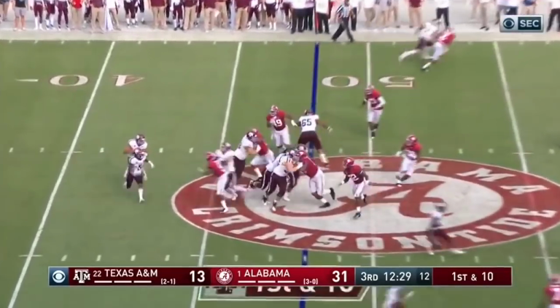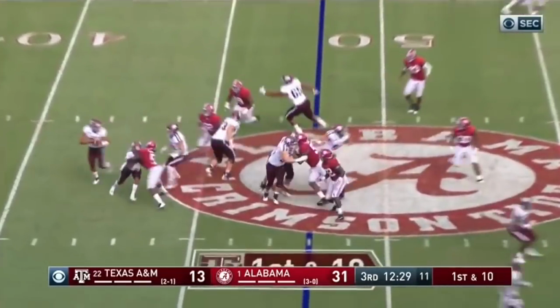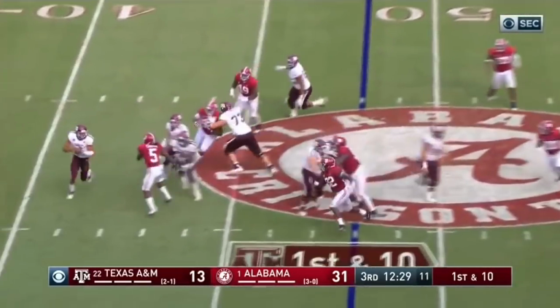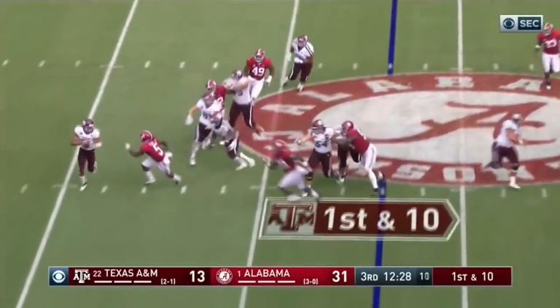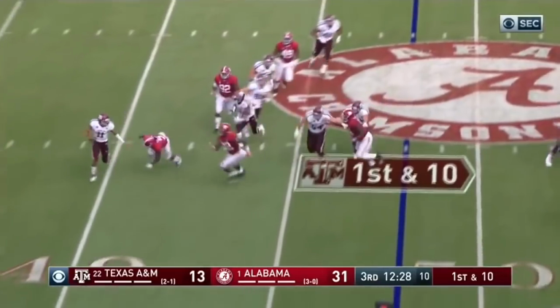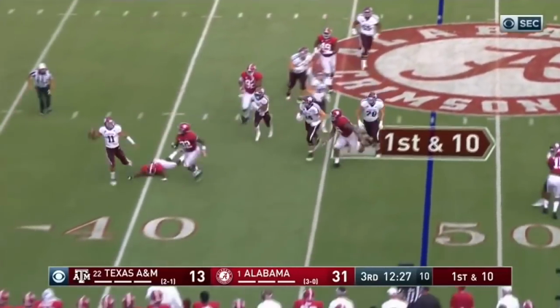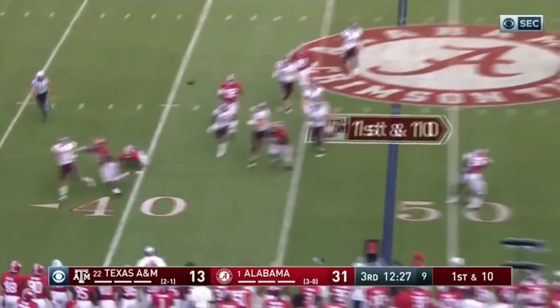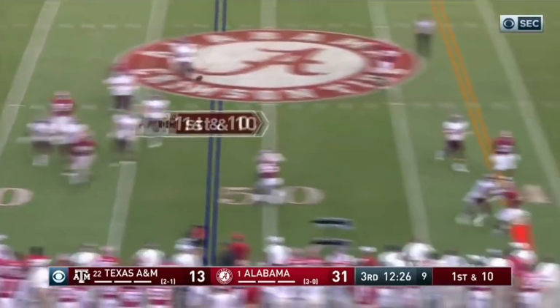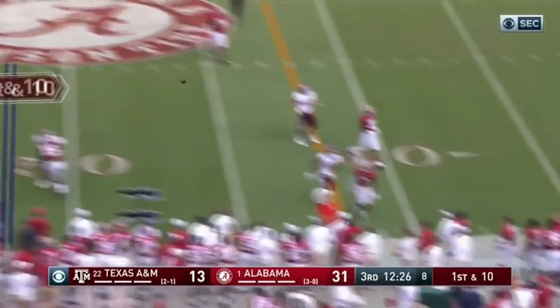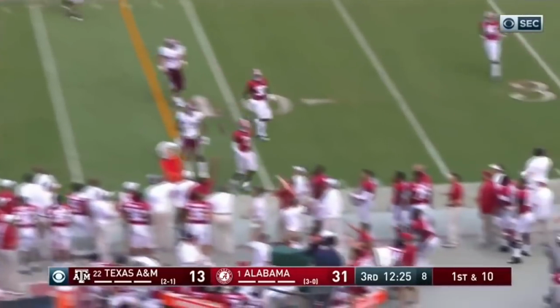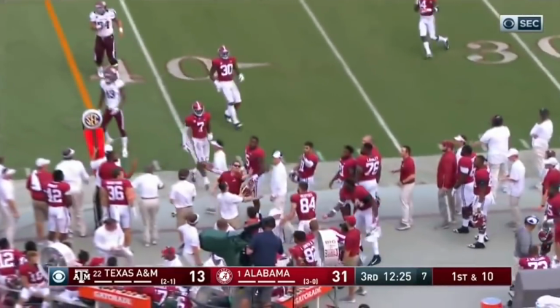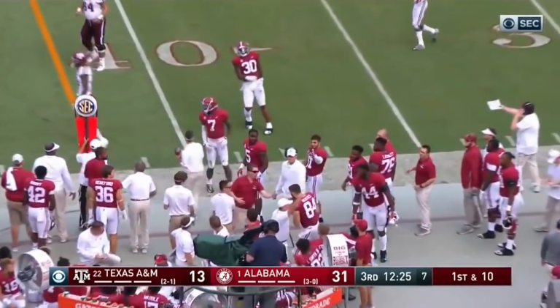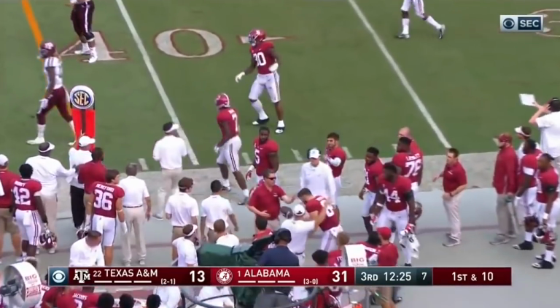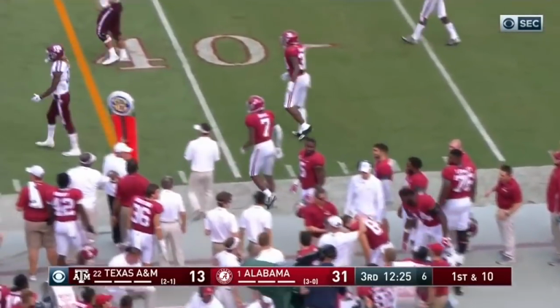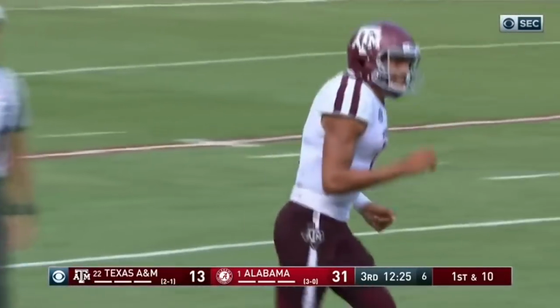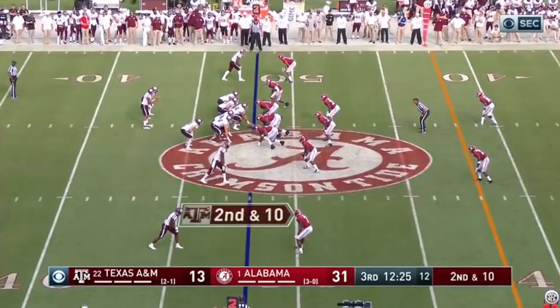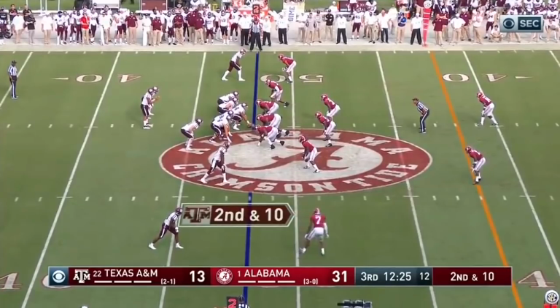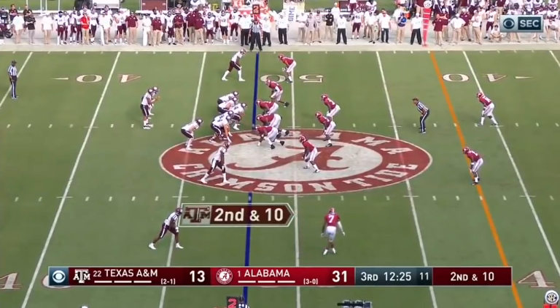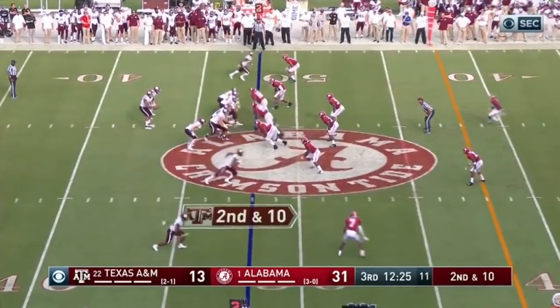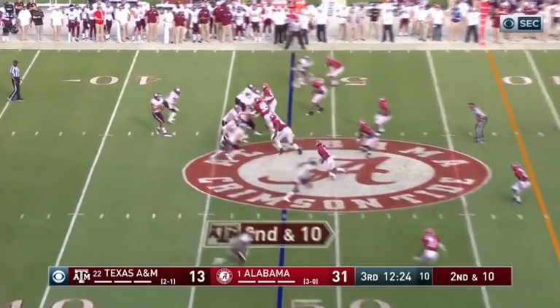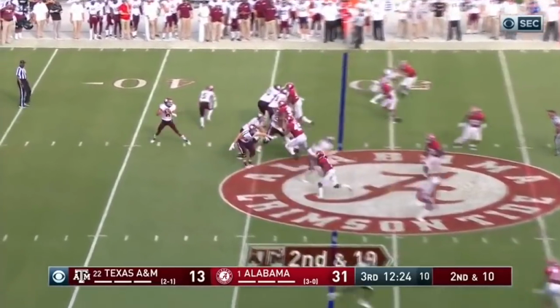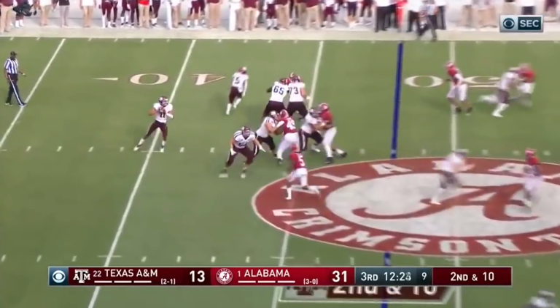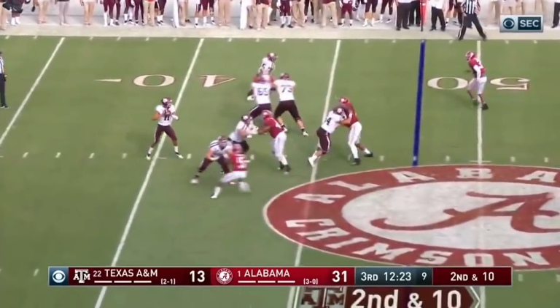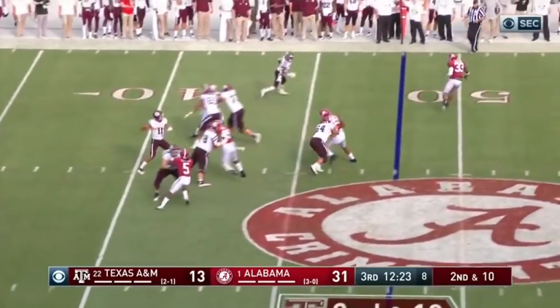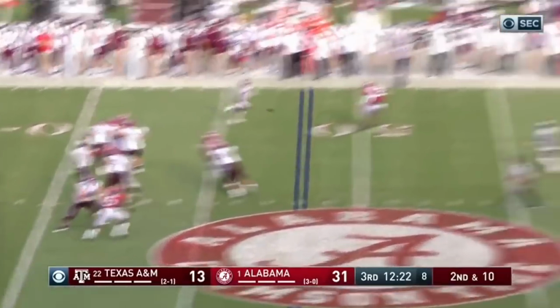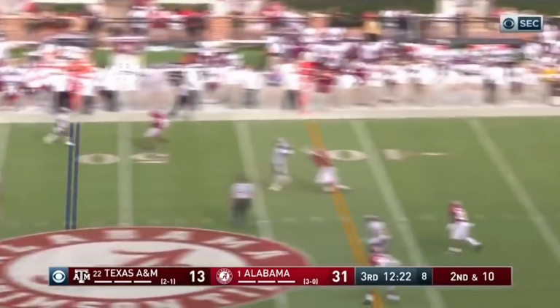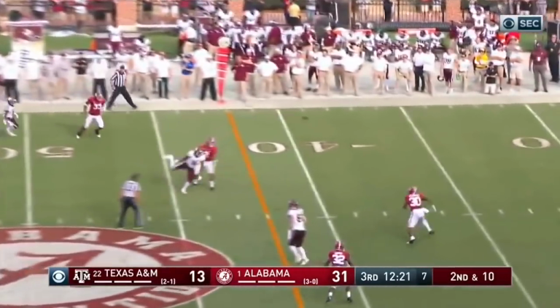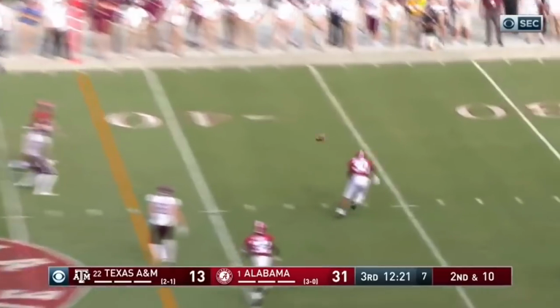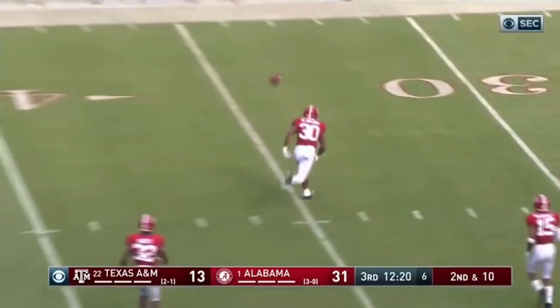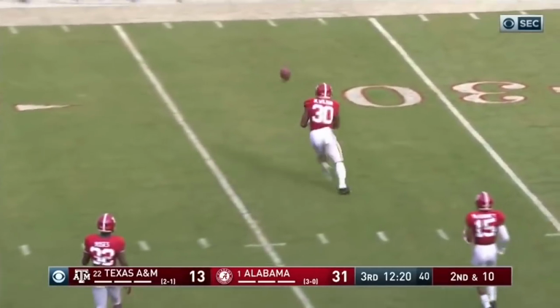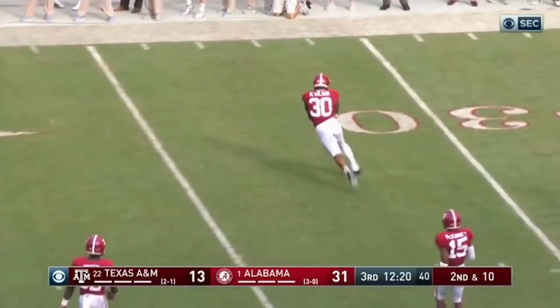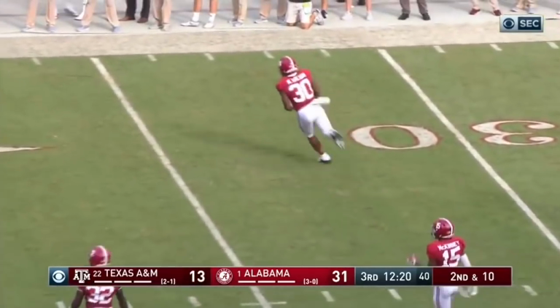Mond rolling to throw and he's just got to get rid of it. Pressure was too great on him. Same blitz. Mond over the middle — in and out of the hands of his intended receiver.